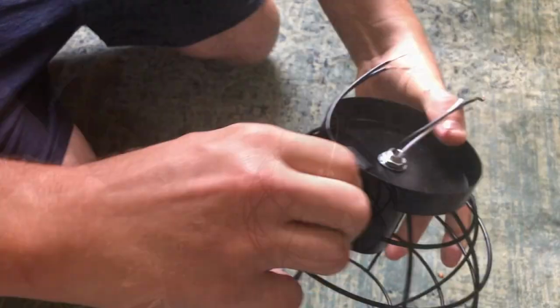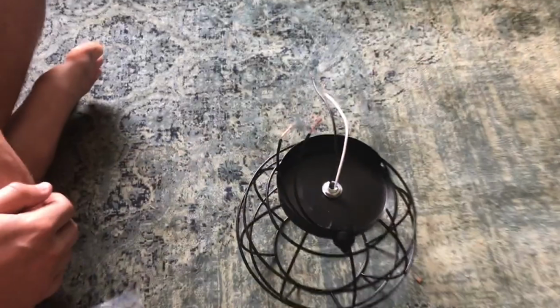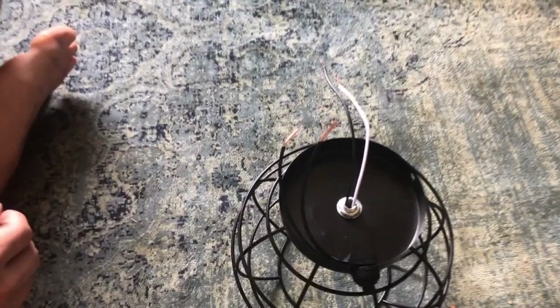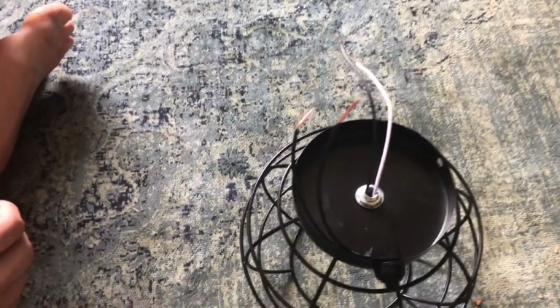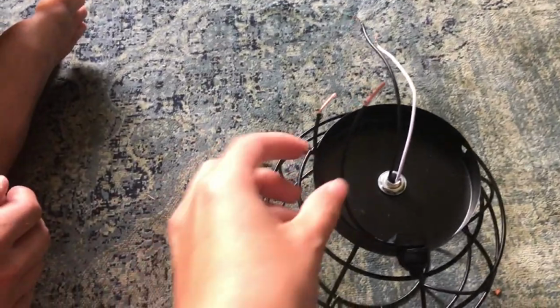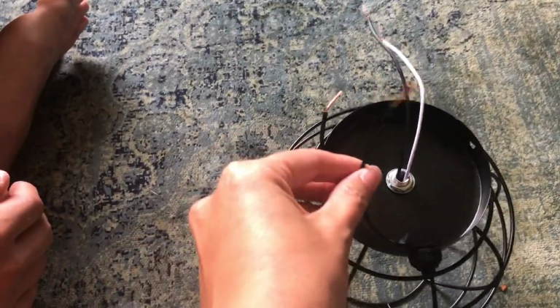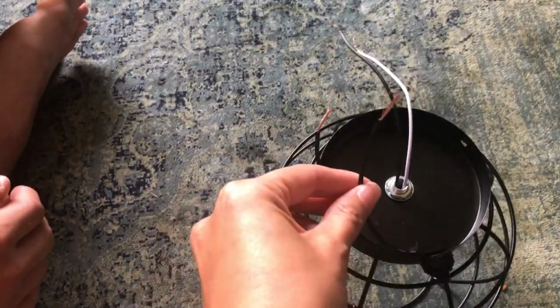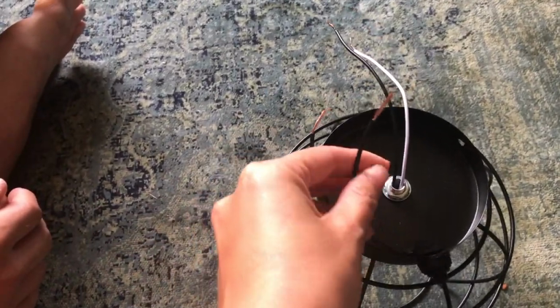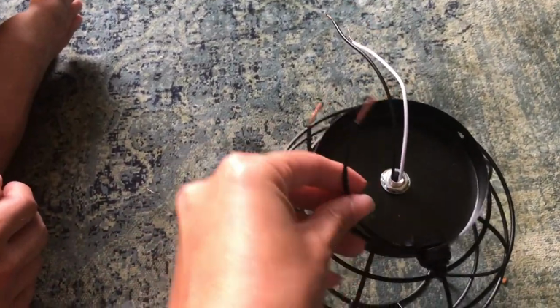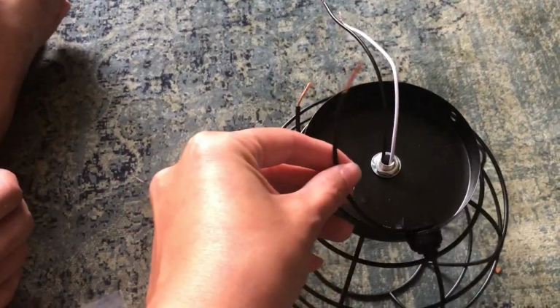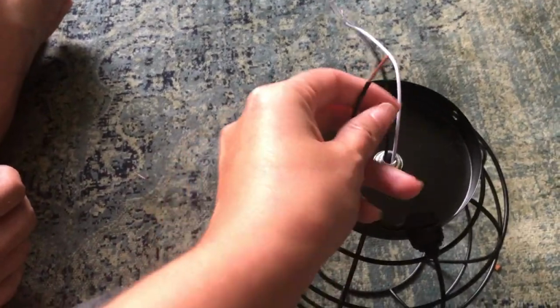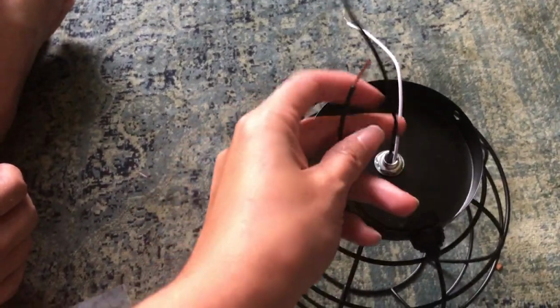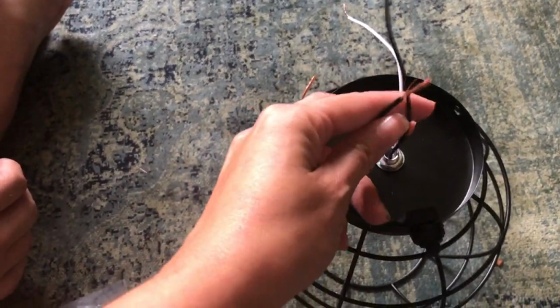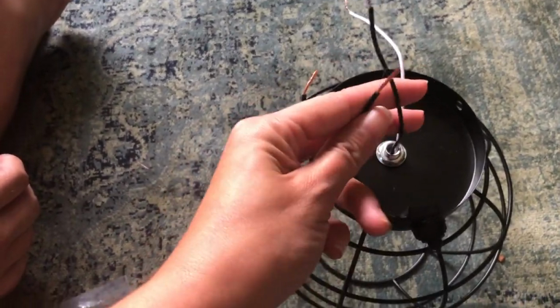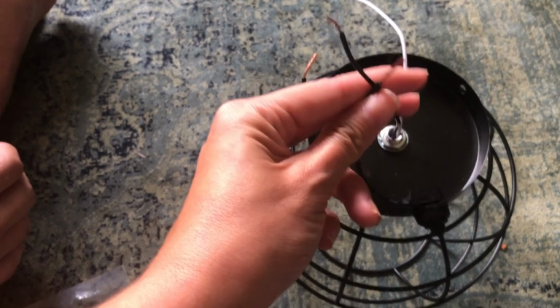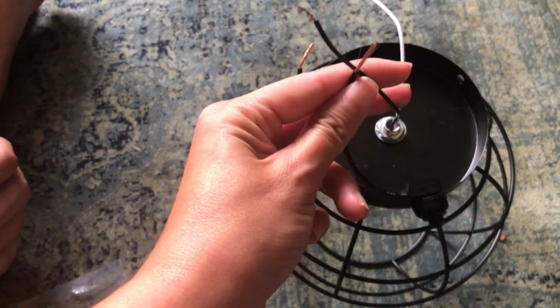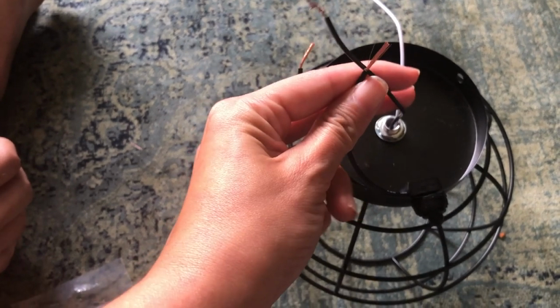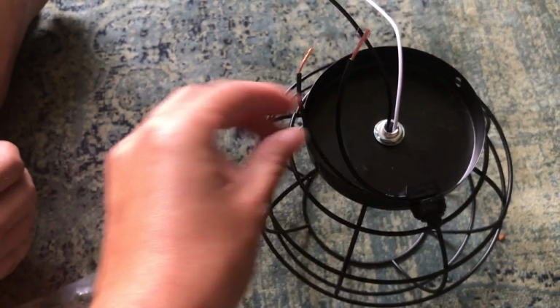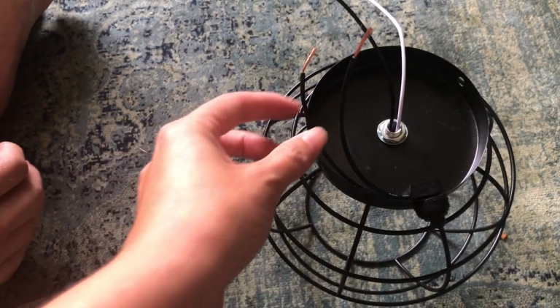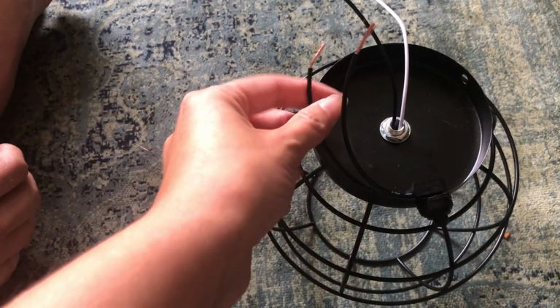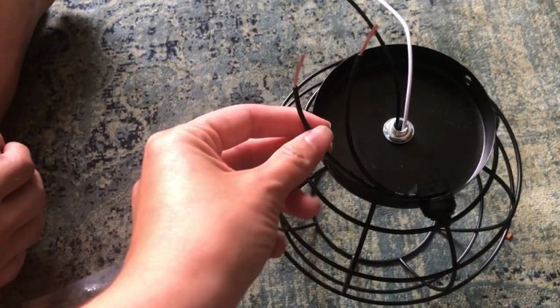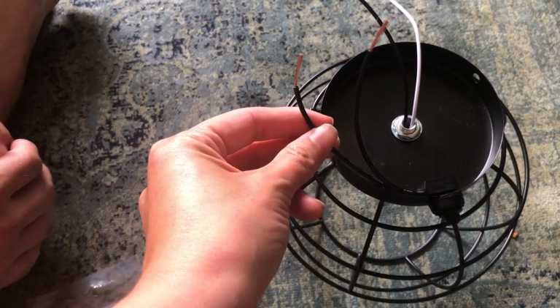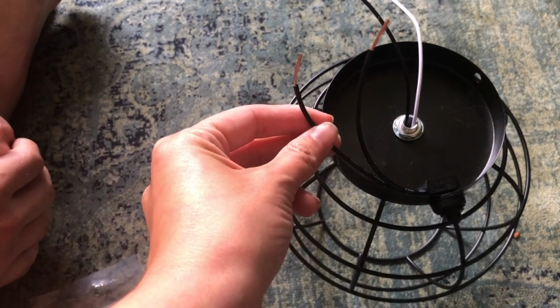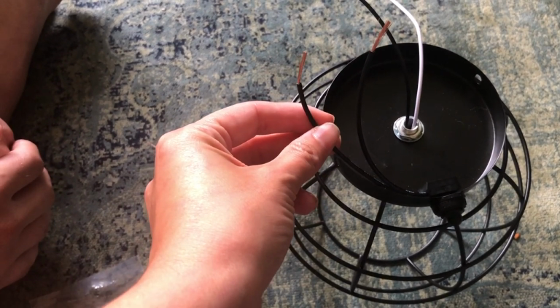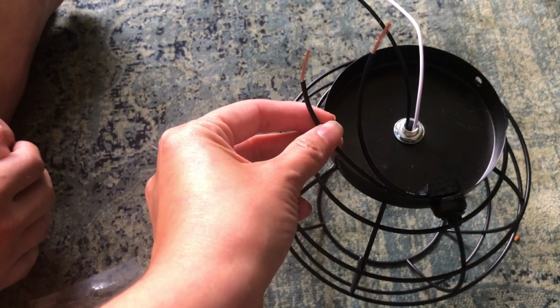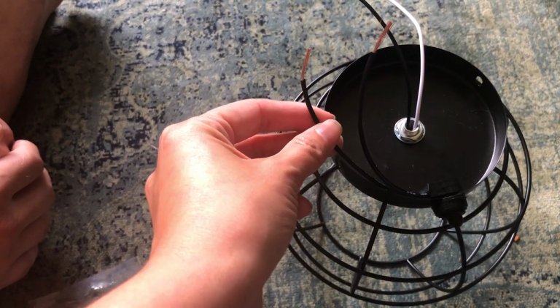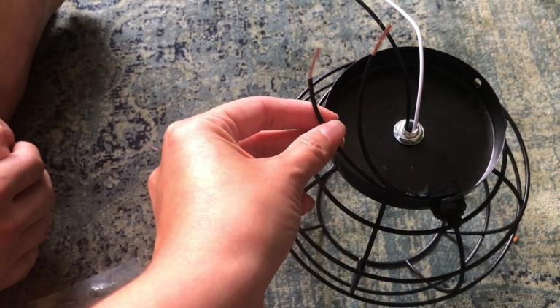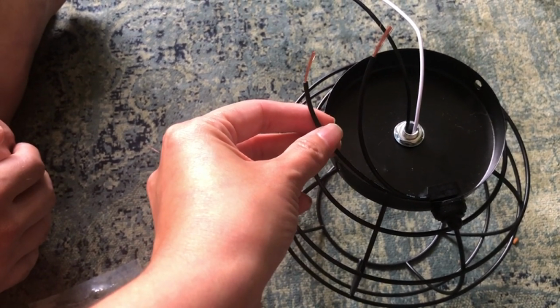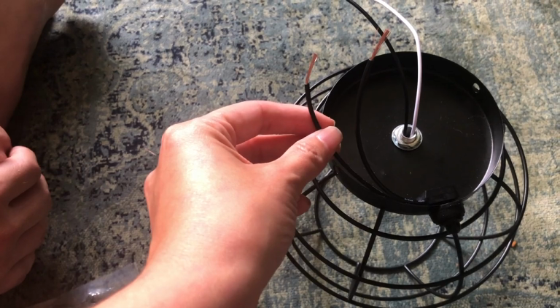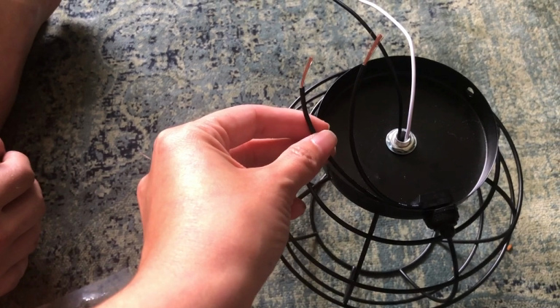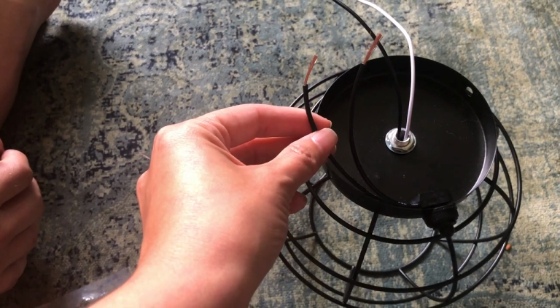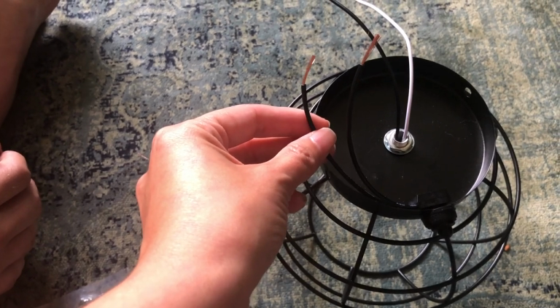So to explain how this works: this black wire from the switch will hook to the black wire on the light, and then the other switch wire will hook to the black wire on the ceiling.